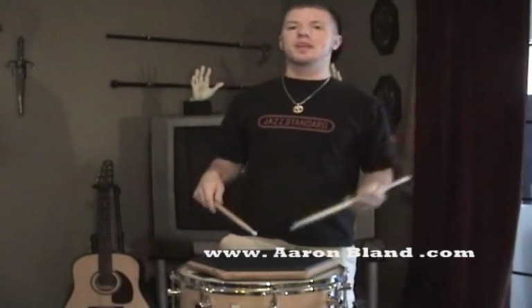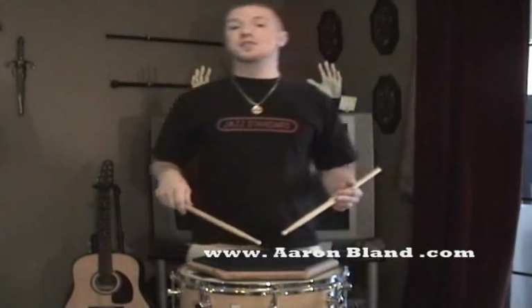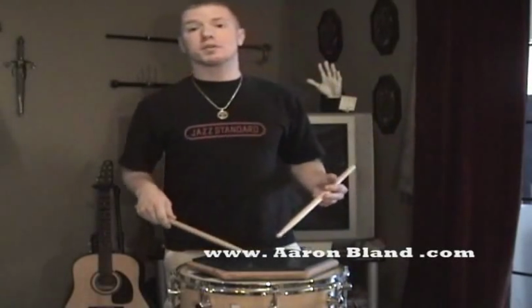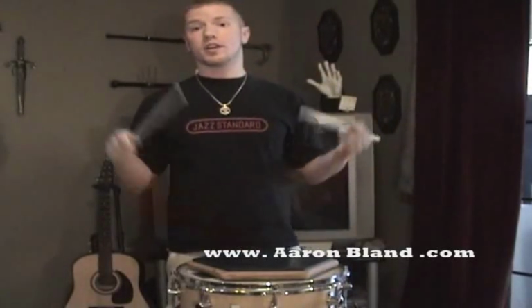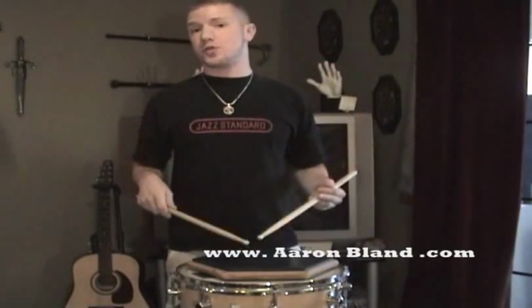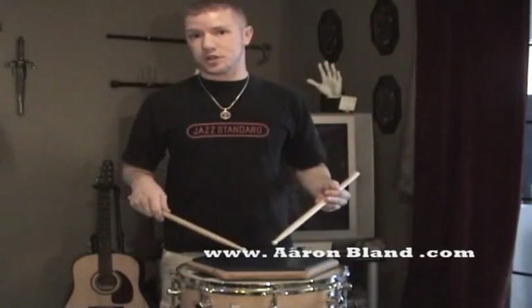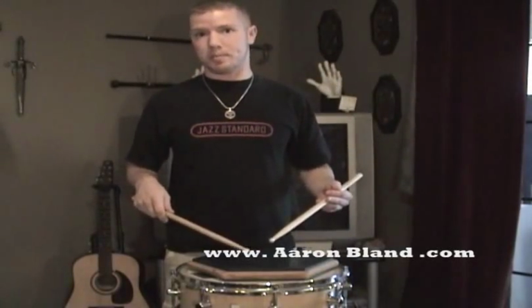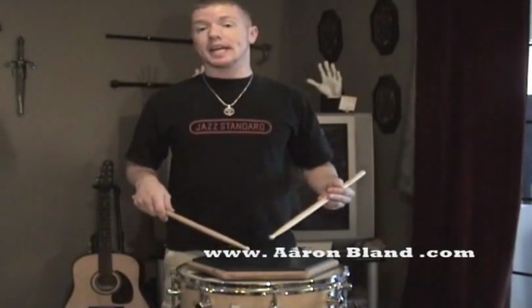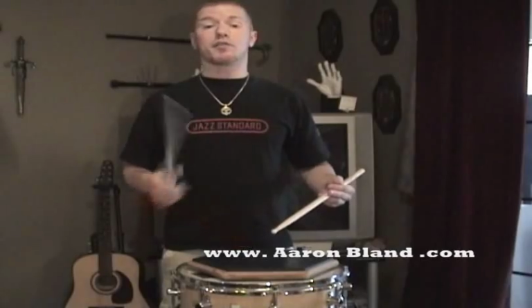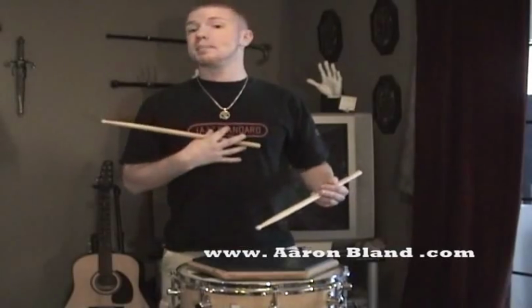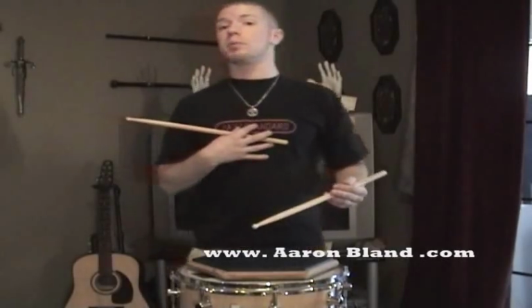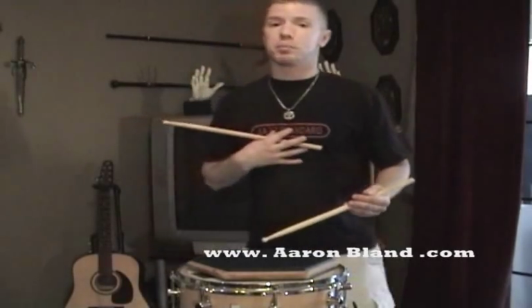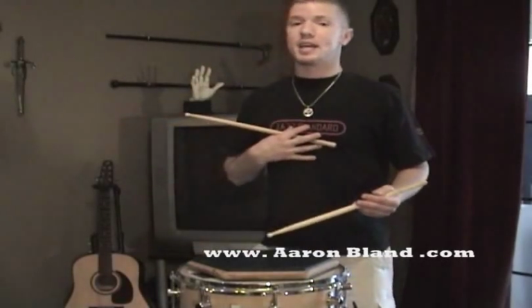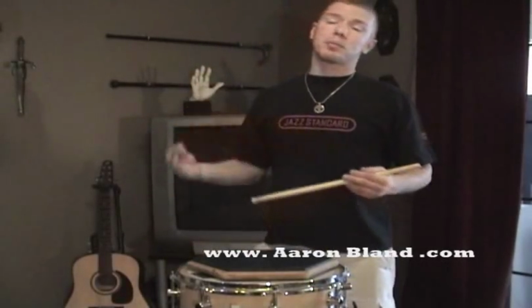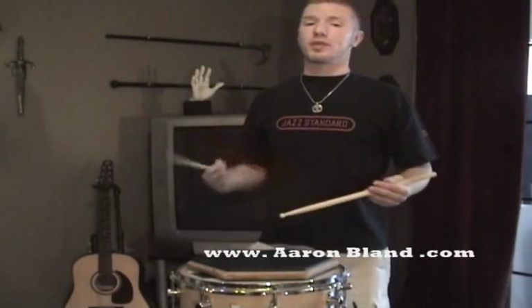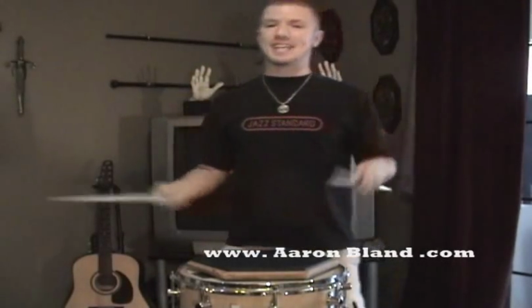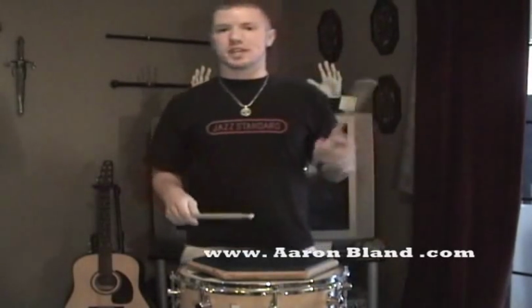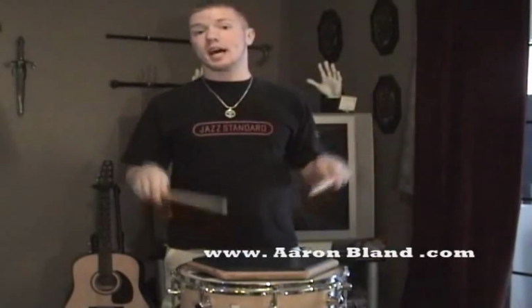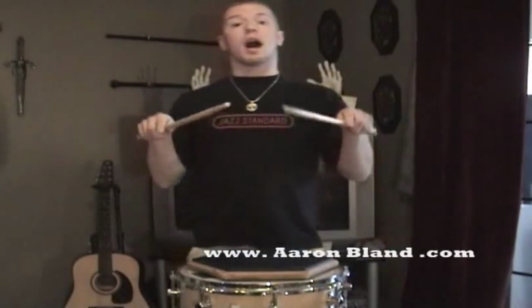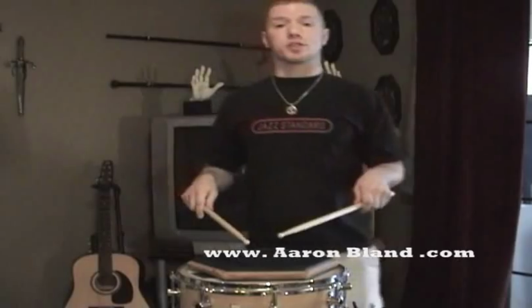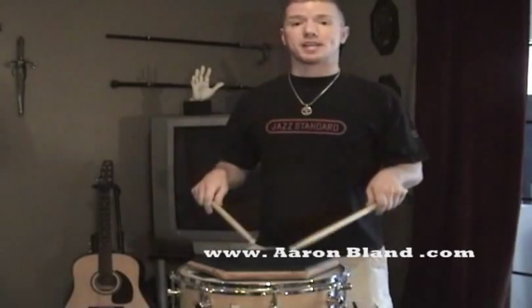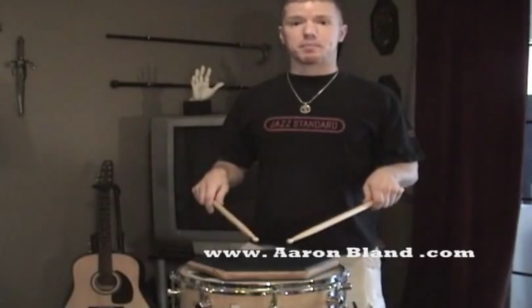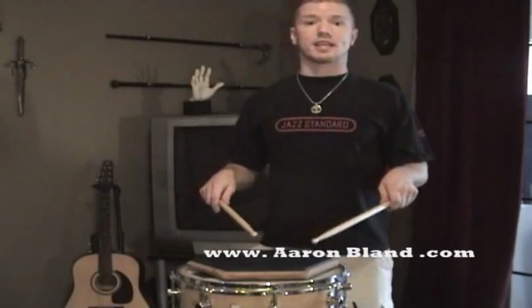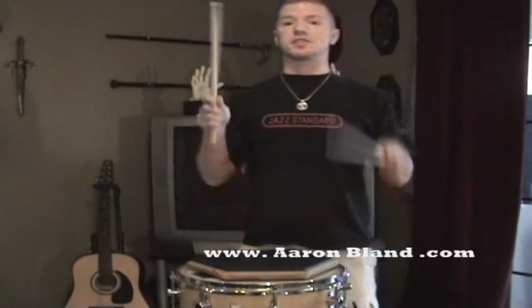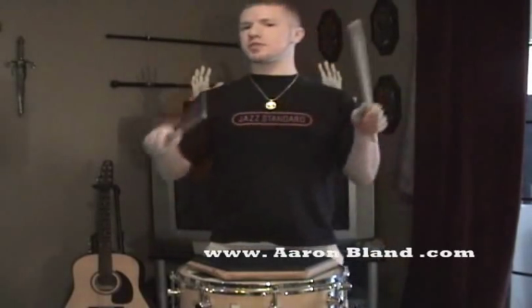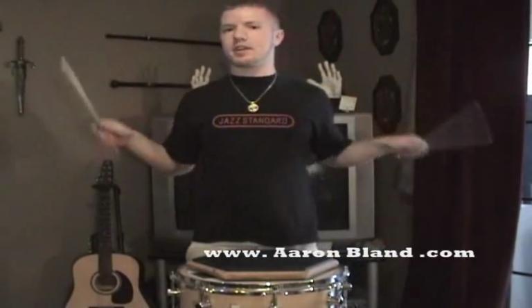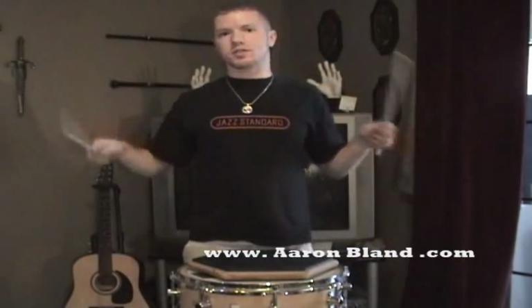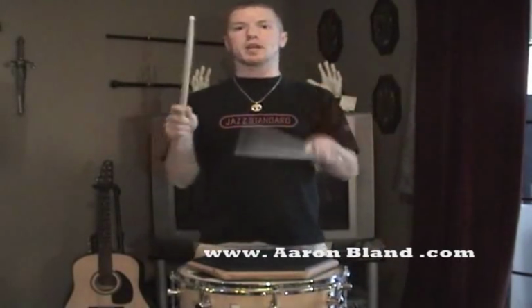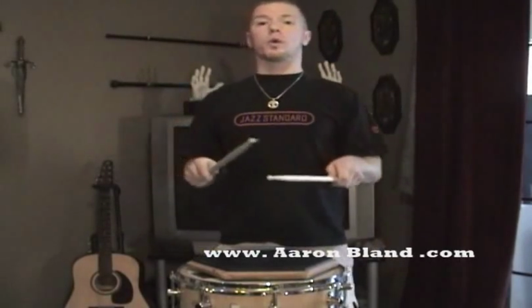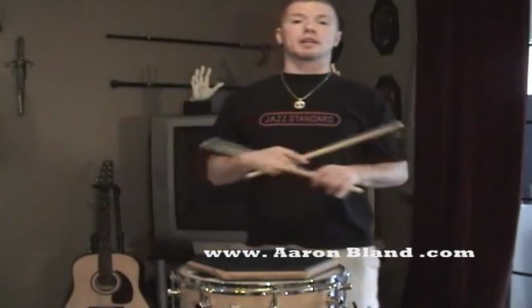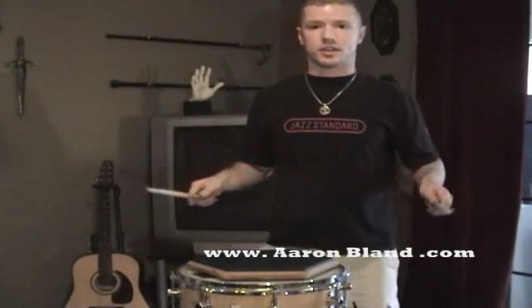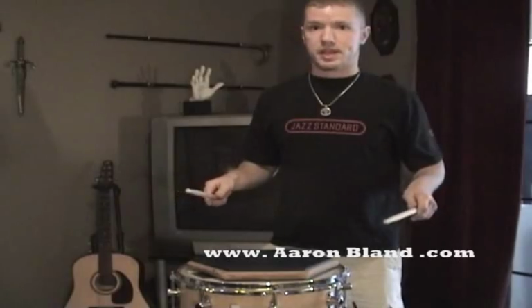This video is on traditional grip. In my own personal playing, probably more than ninety percent of the time I'm using matched grip because I like the symmetry that it affords me when I'm playing on a drum set.